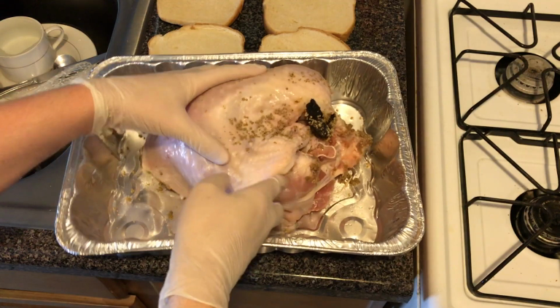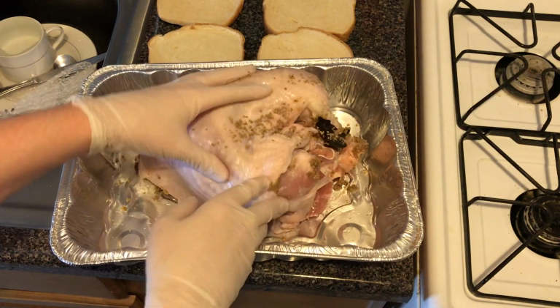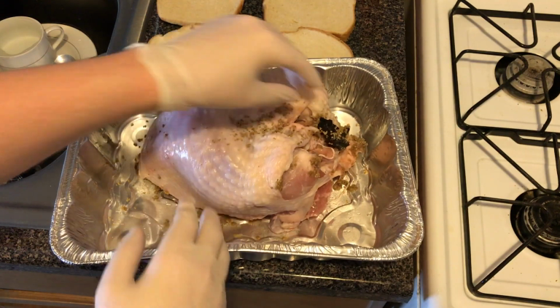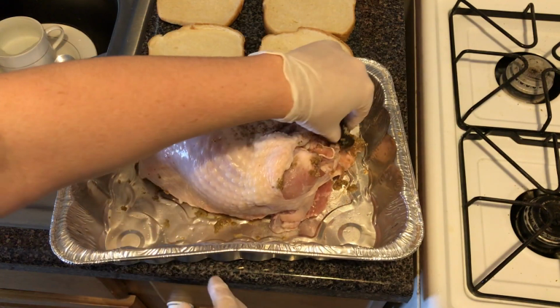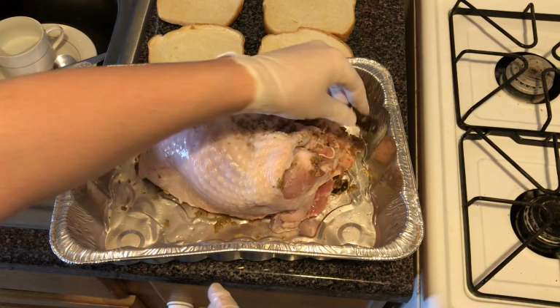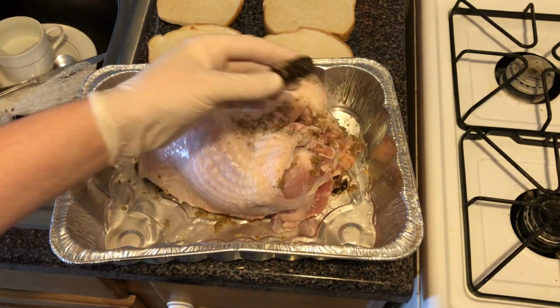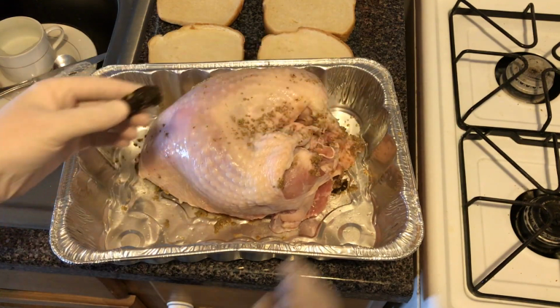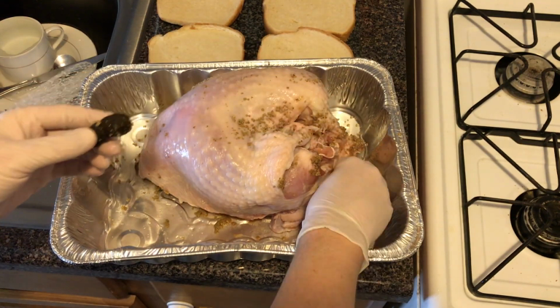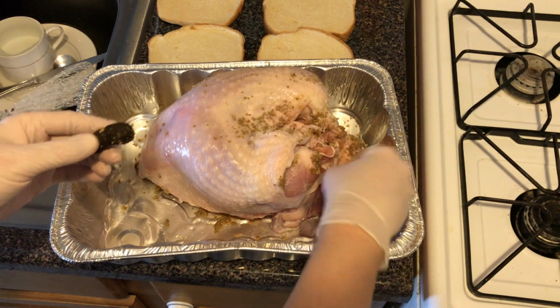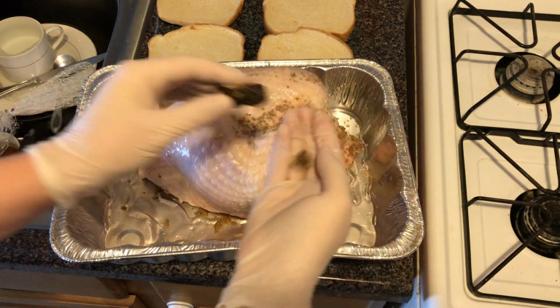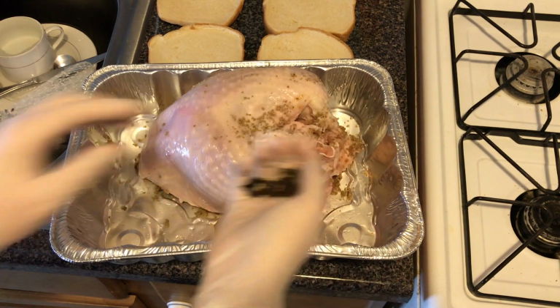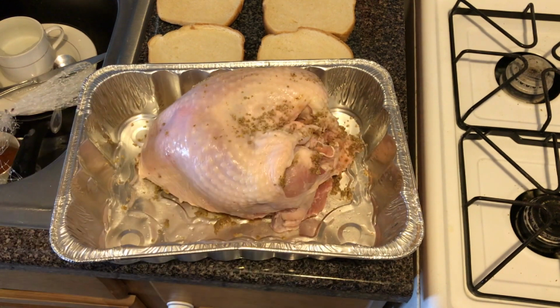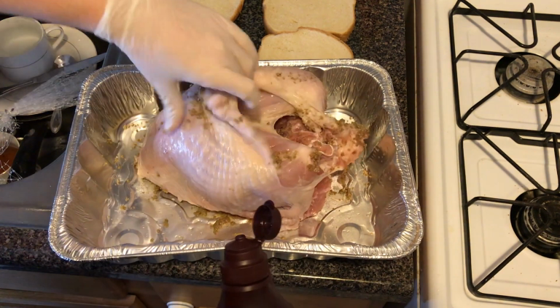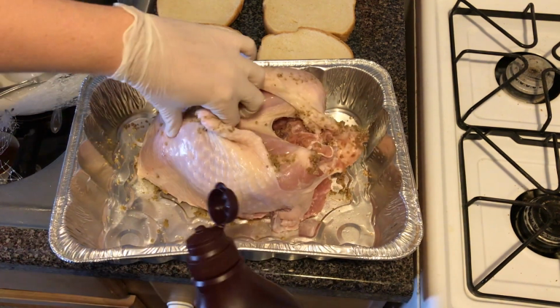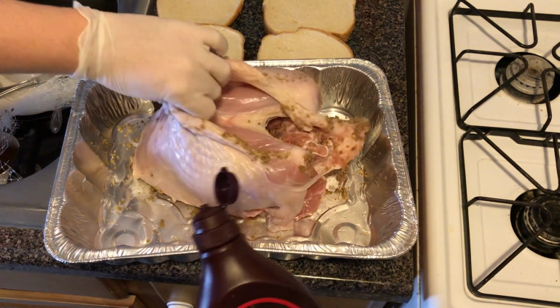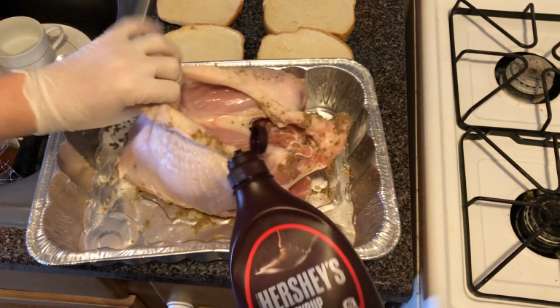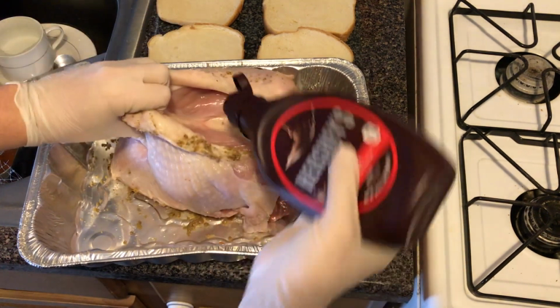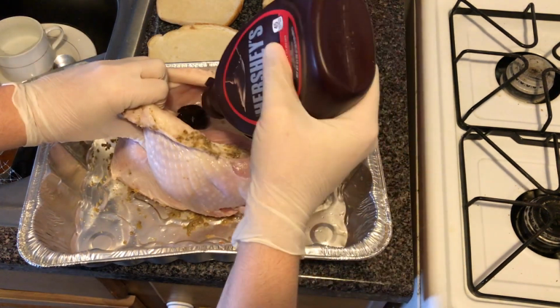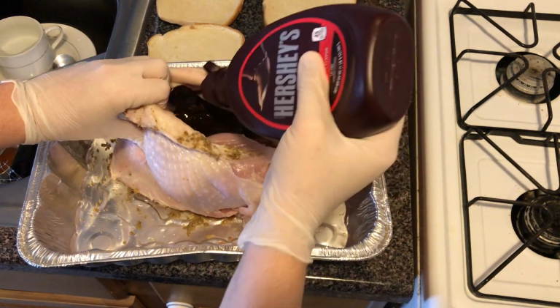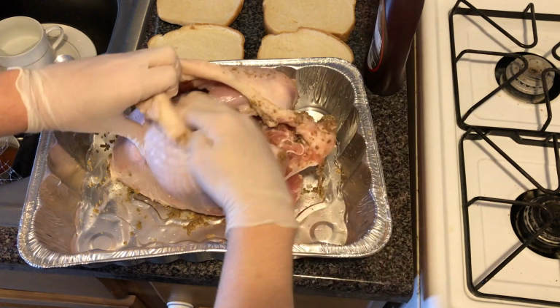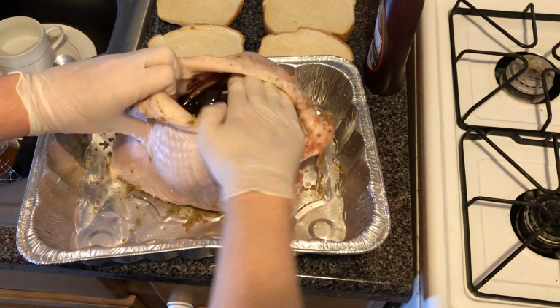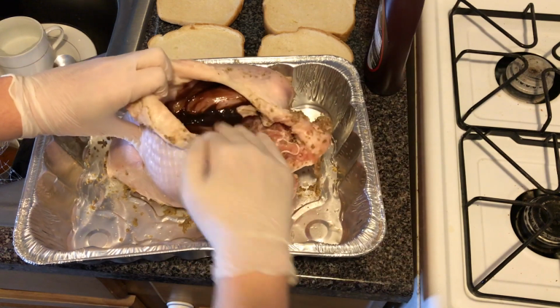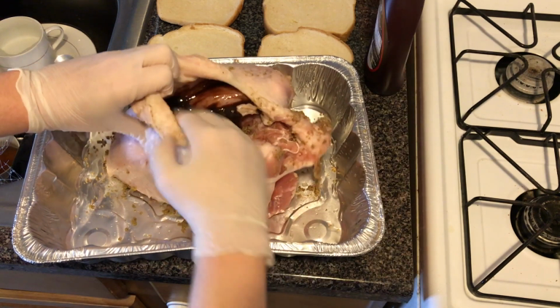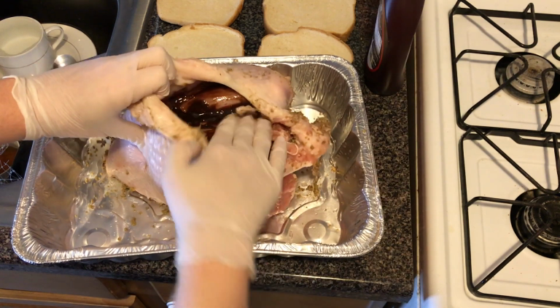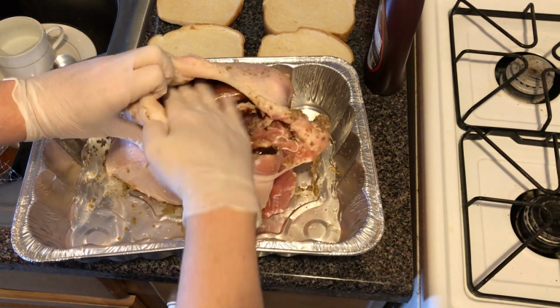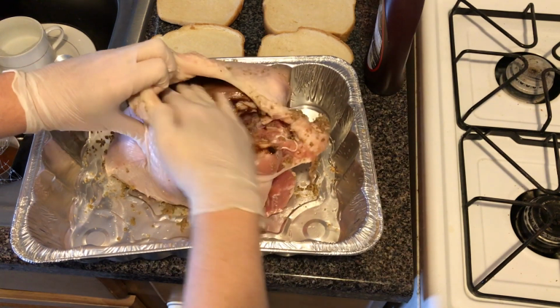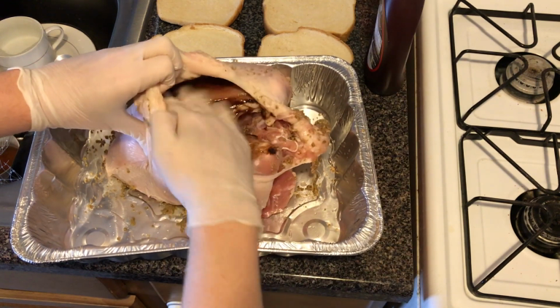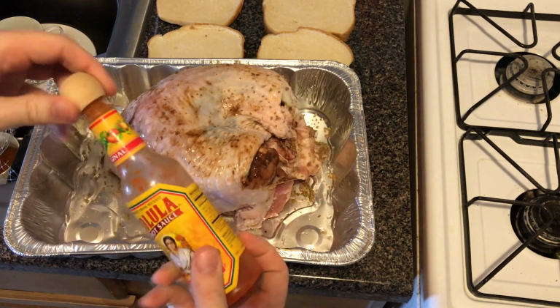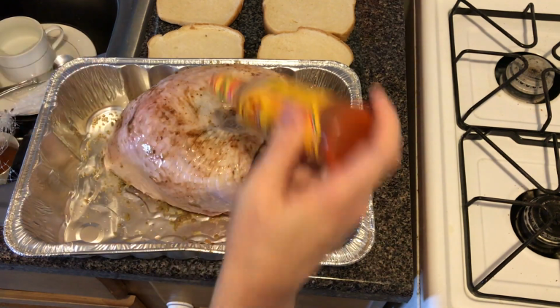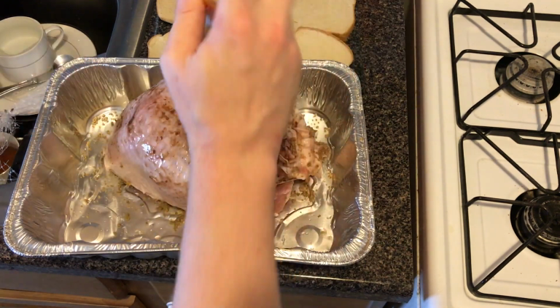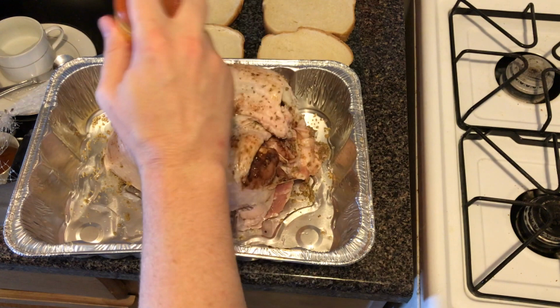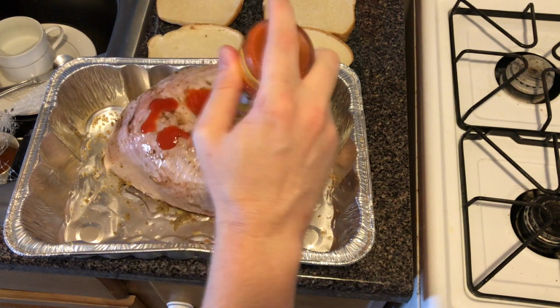Here we are back in the kitchen — good as new. Time to marinate this sucker. I like to use a little chocolate syrup — work it in there. Some hot sauce to add a little extra kick.